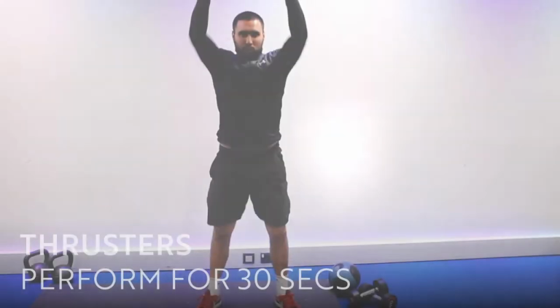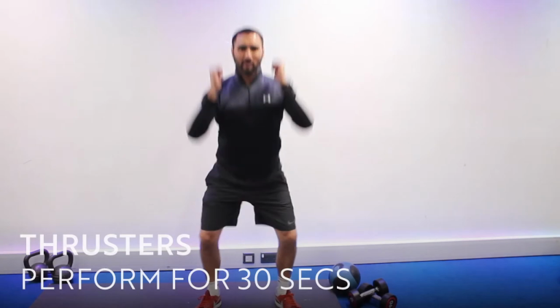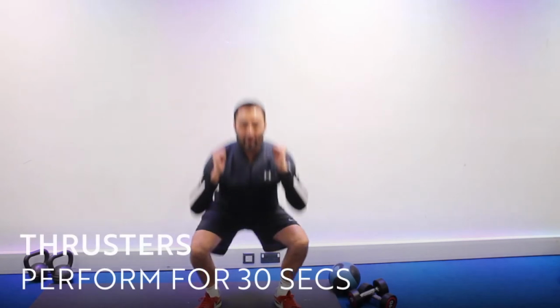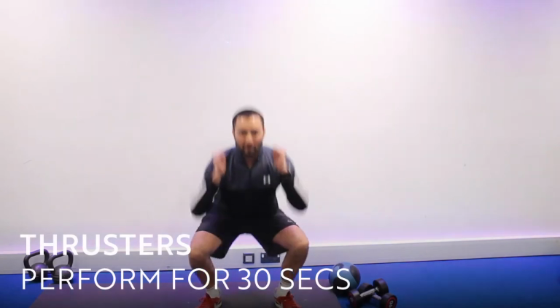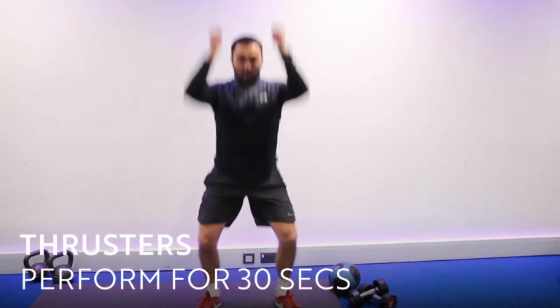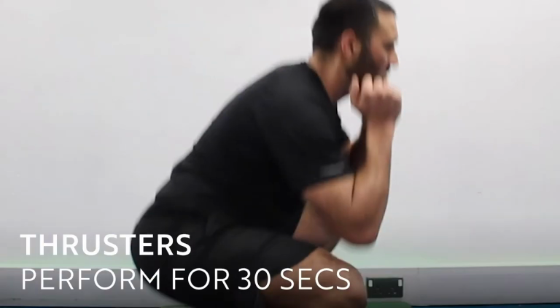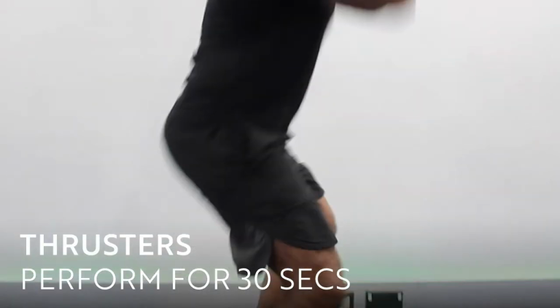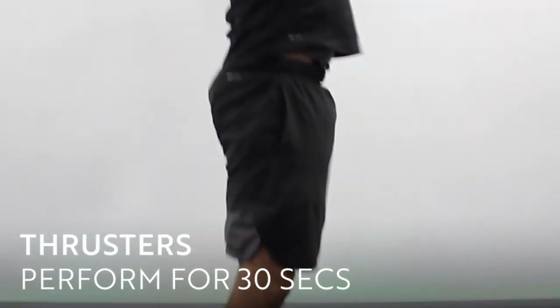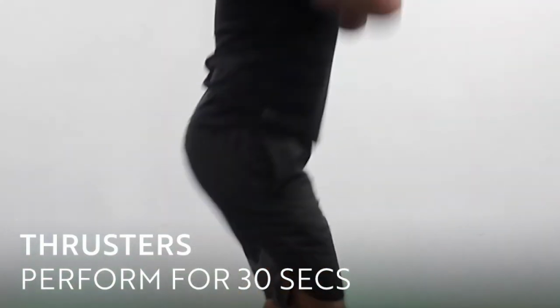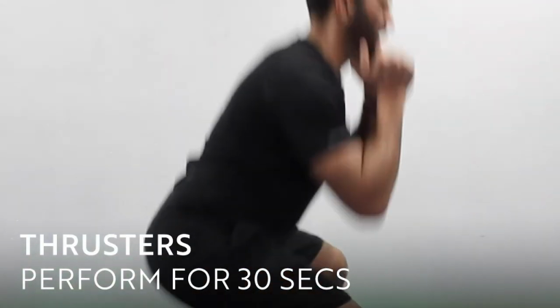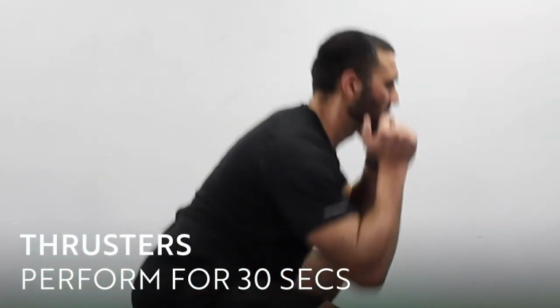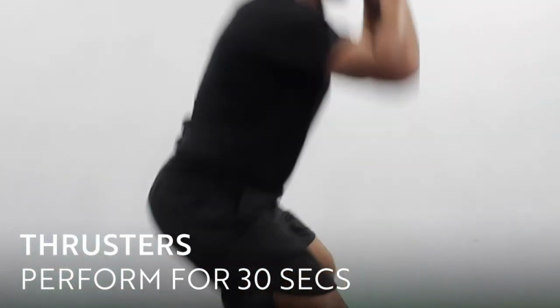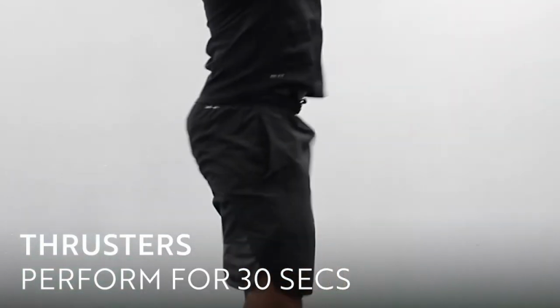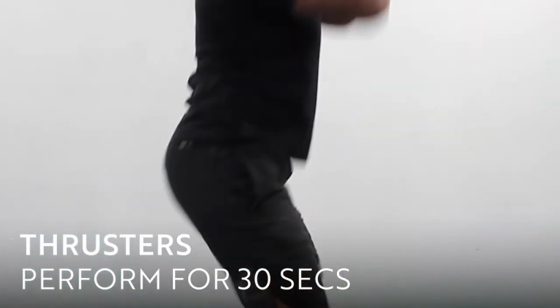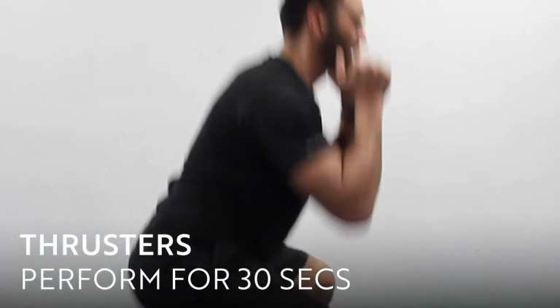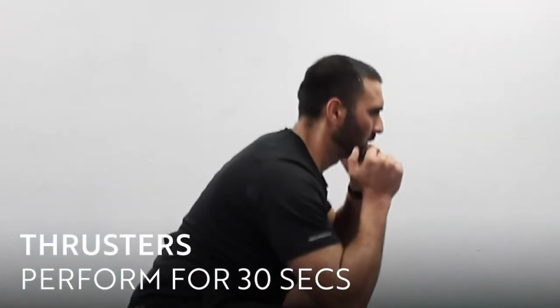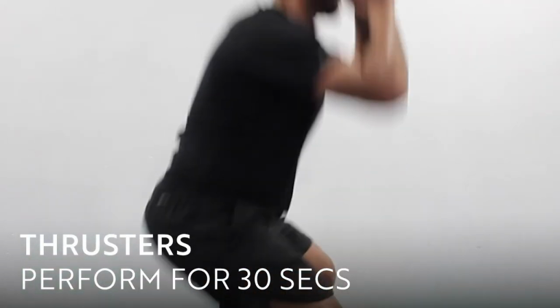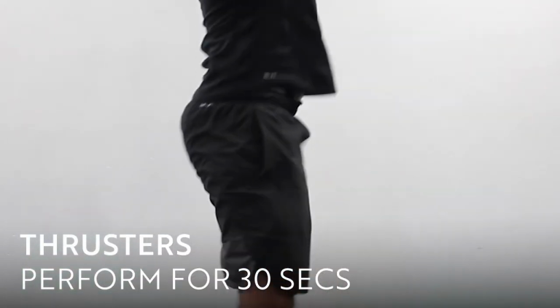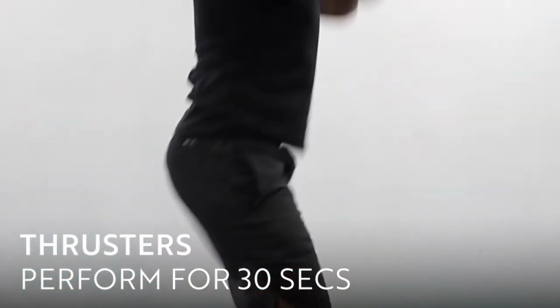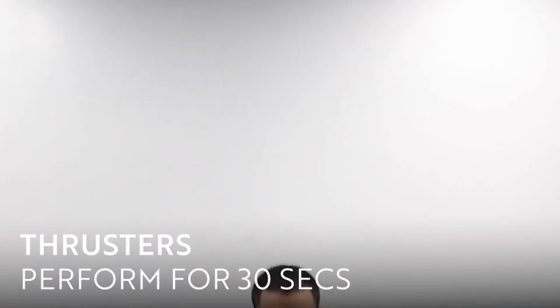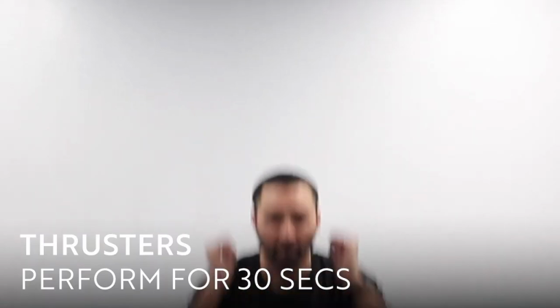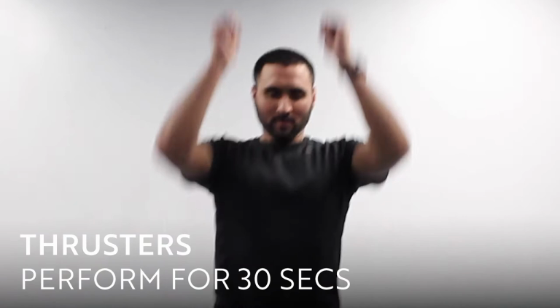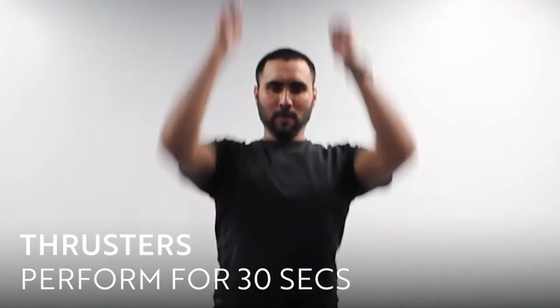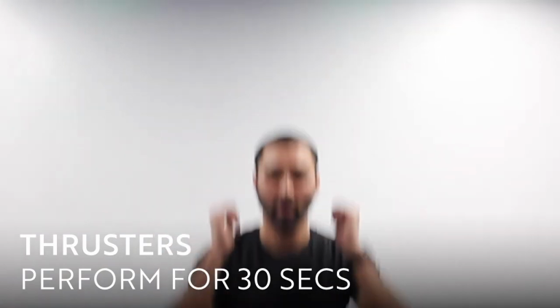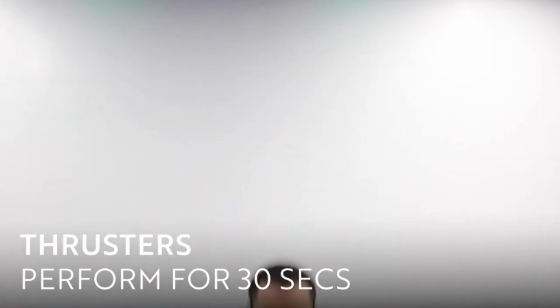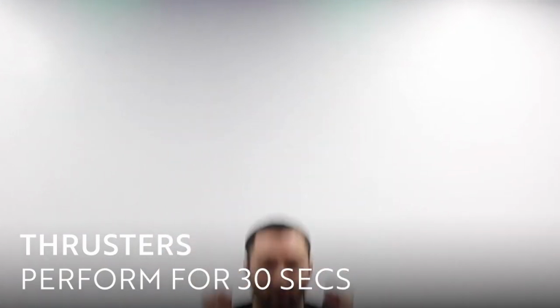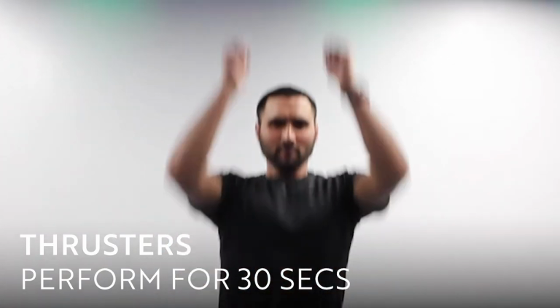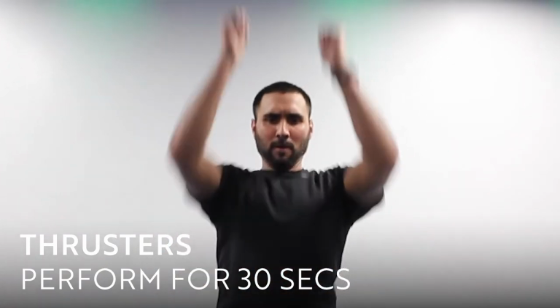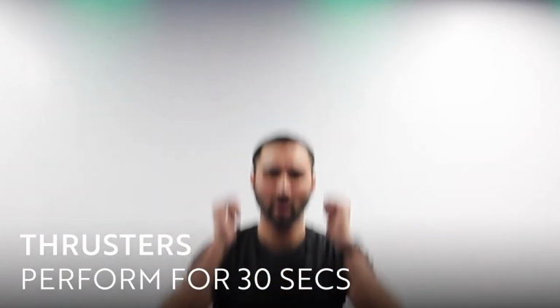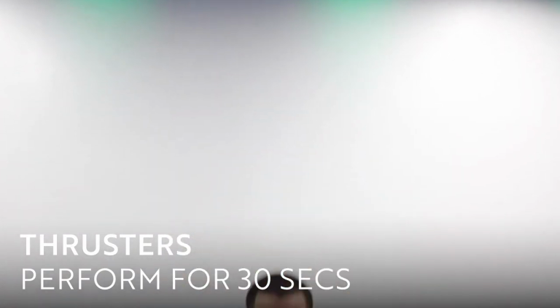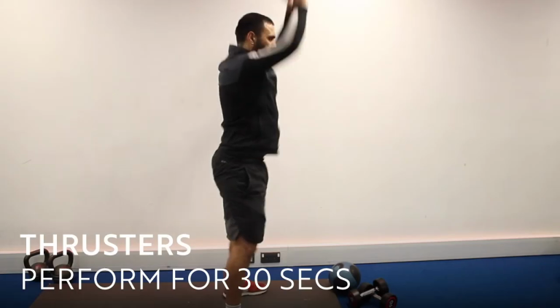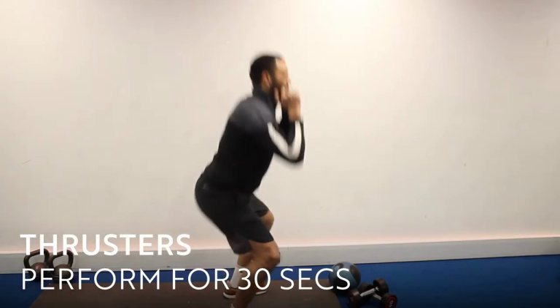Thrusters is a squat variation. What I want you to do is squat down nice and deep. On the way up, I want you to pump your arms up into the air and I want you to do this for 30 seconds.